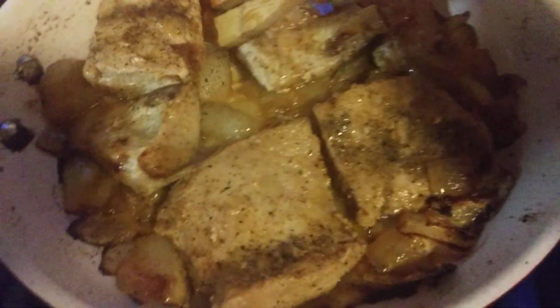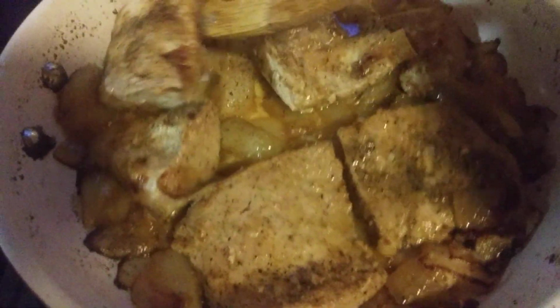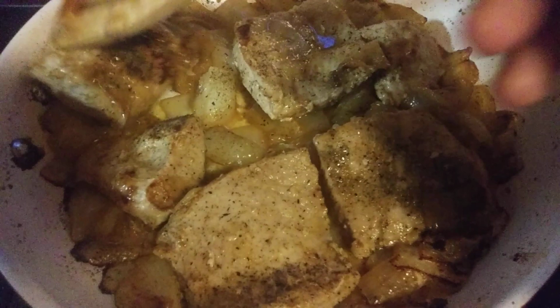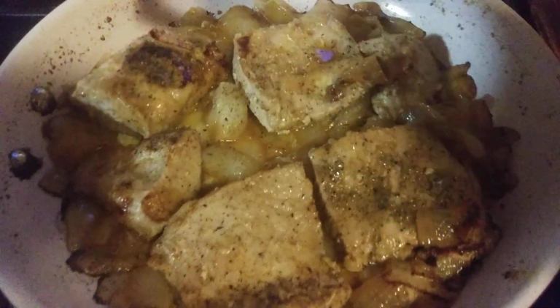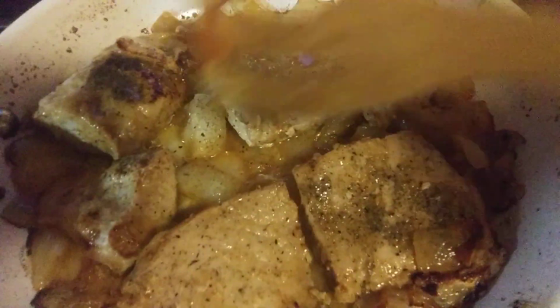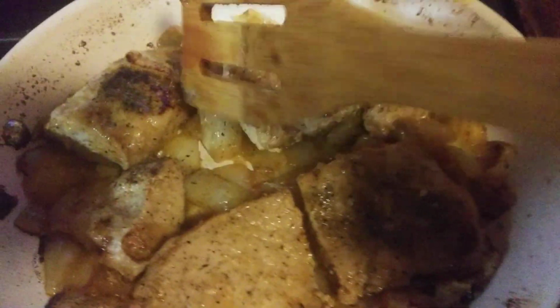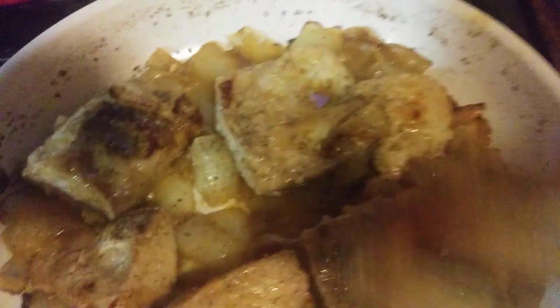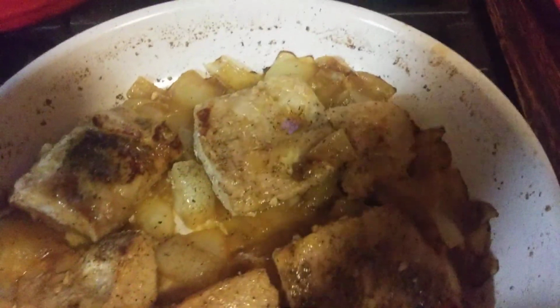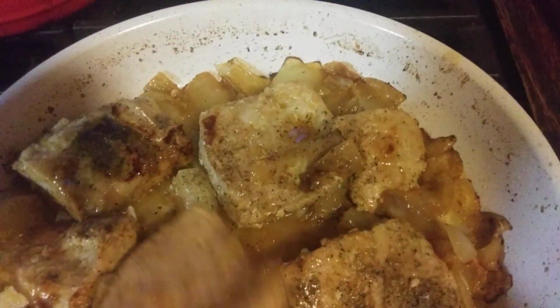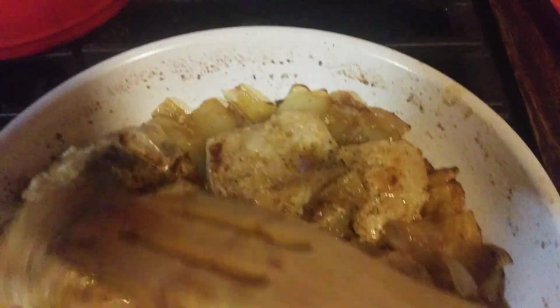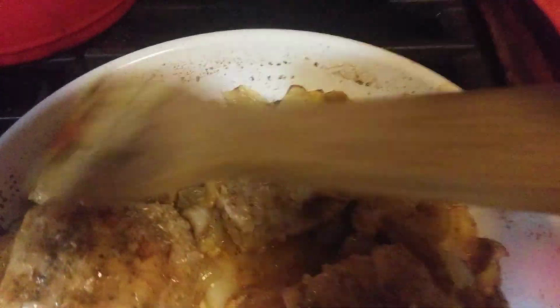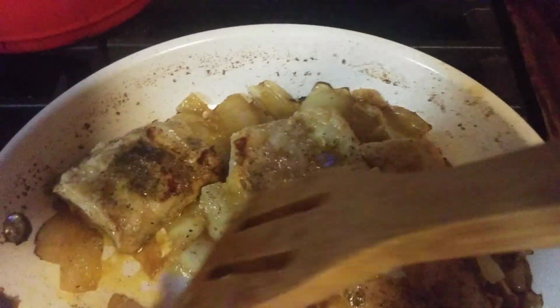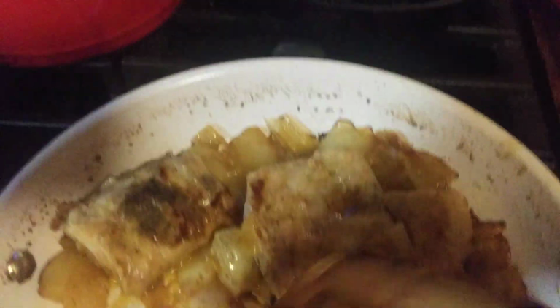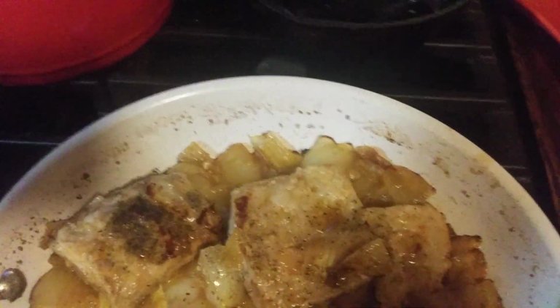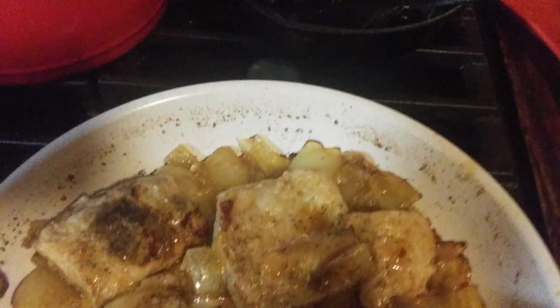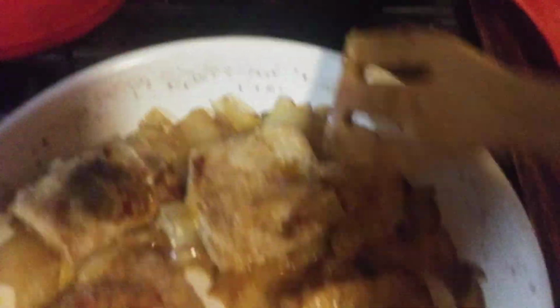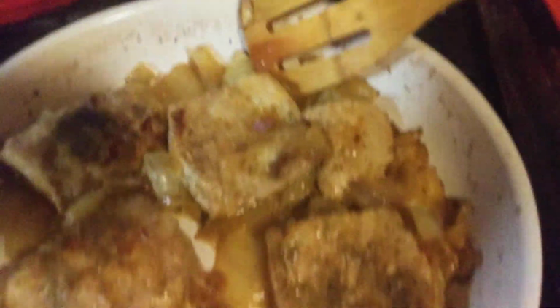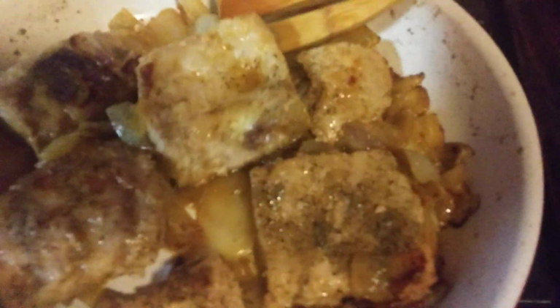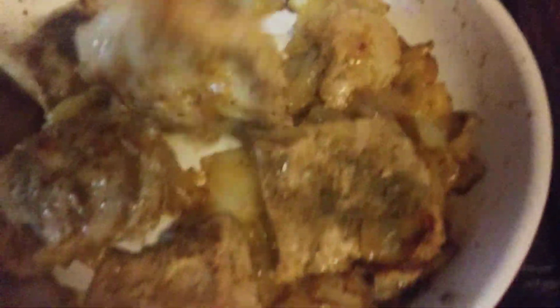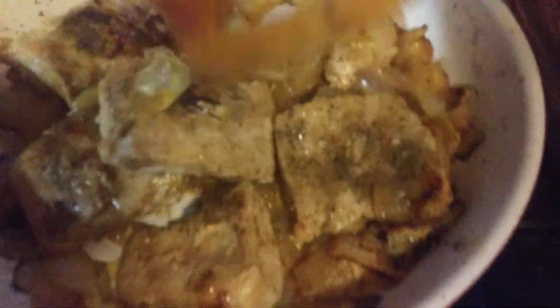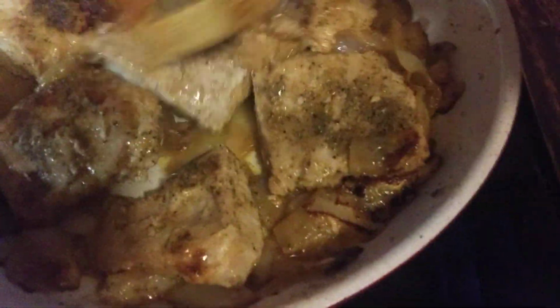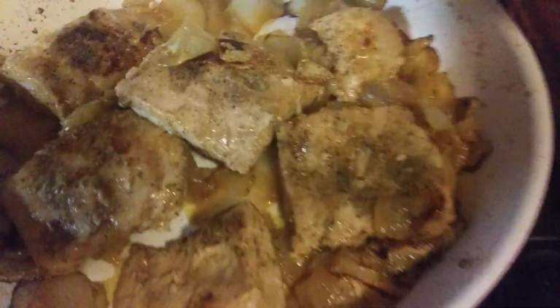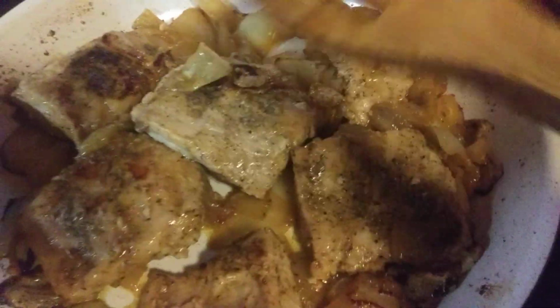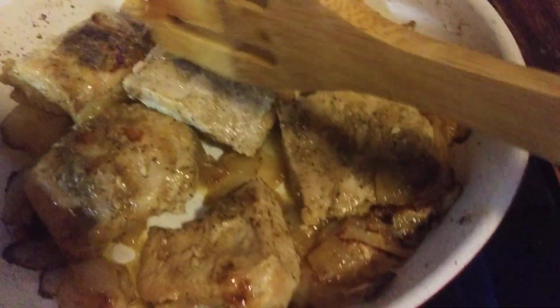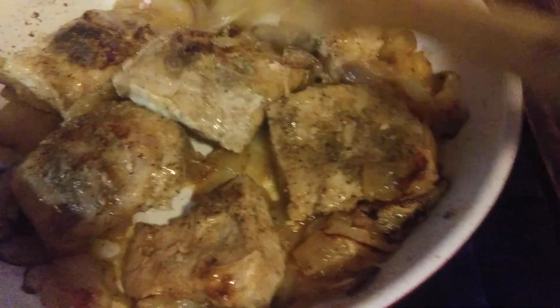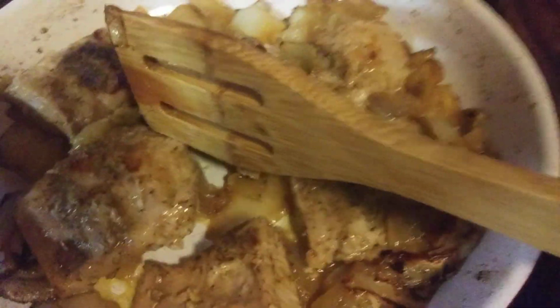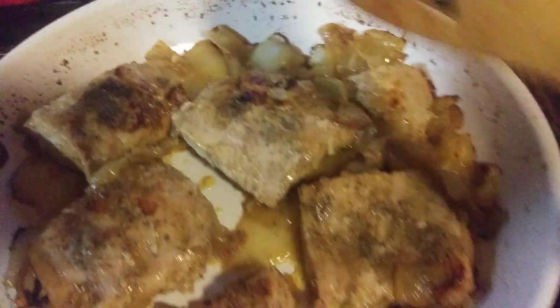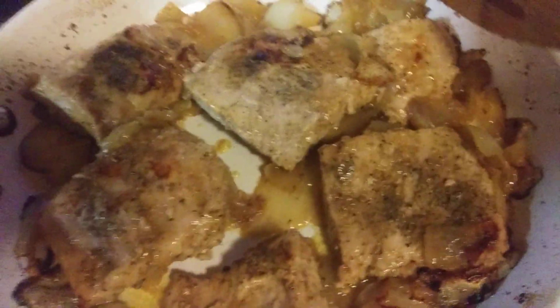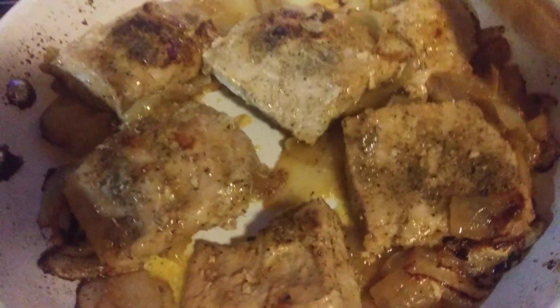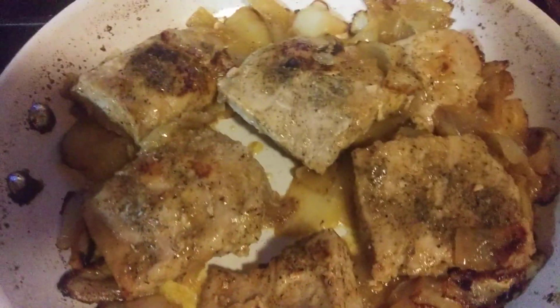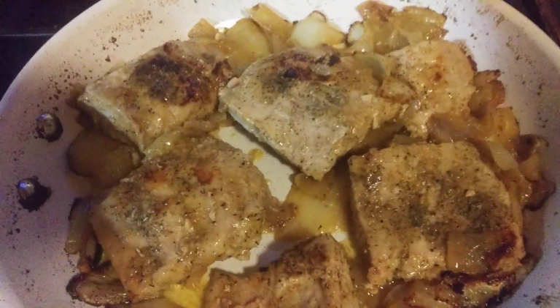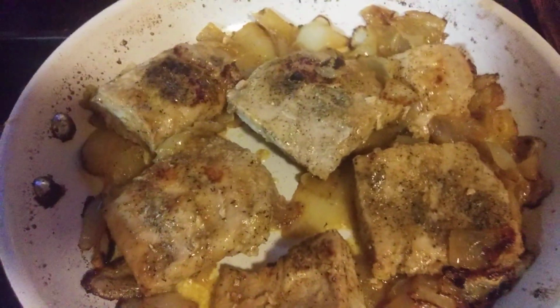Wish I could smell it. I'll tell you what, if it tastes half as good as it smells, I'm pretty sure we're gonna be eating good on the homestead tonight.